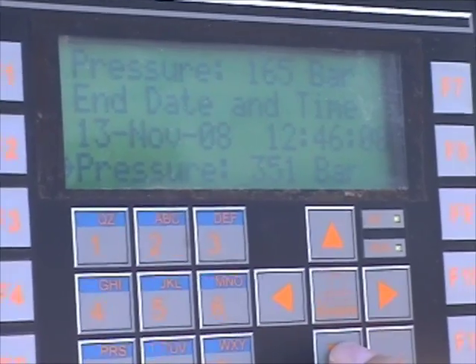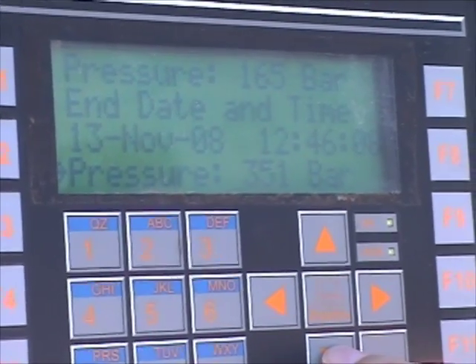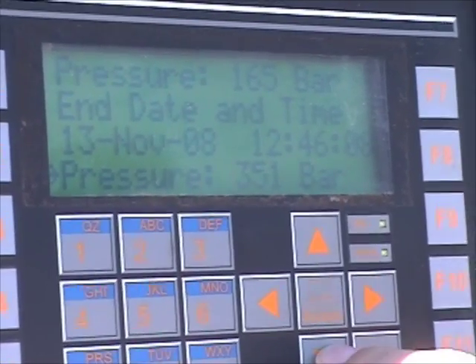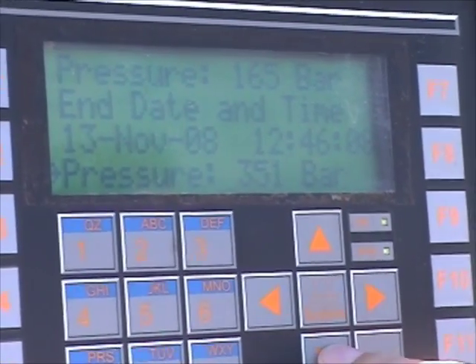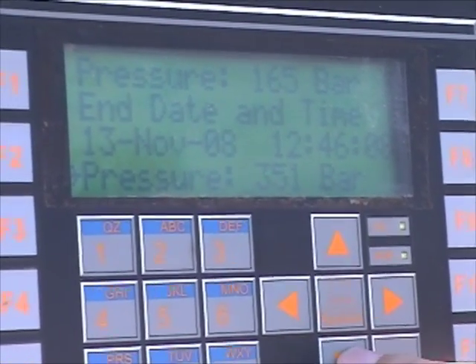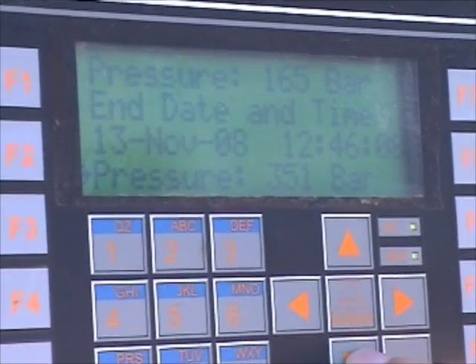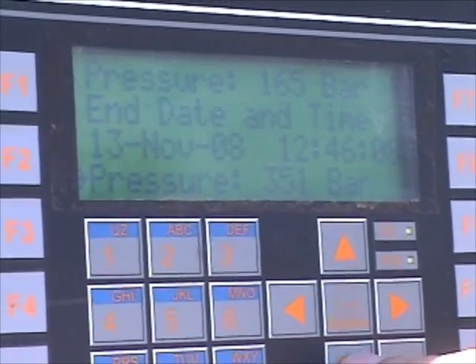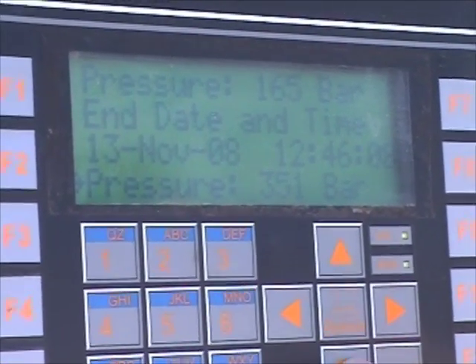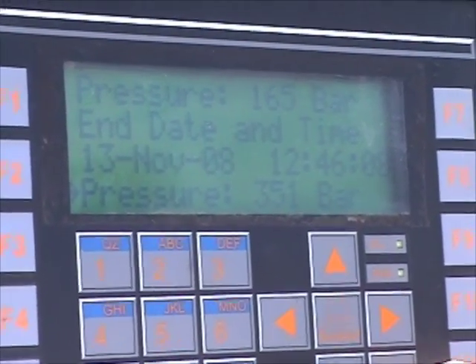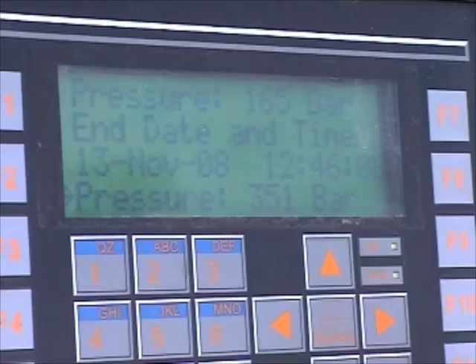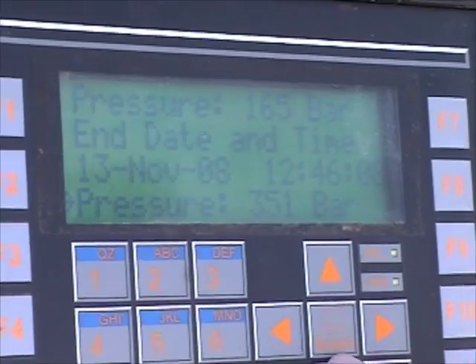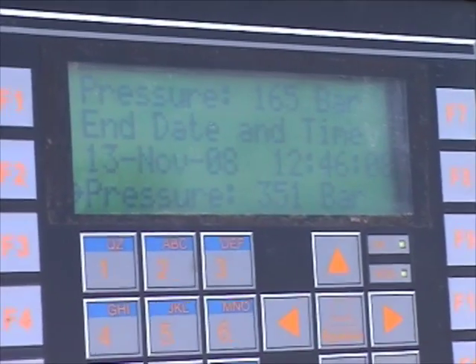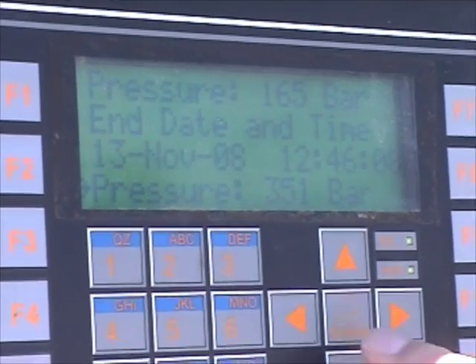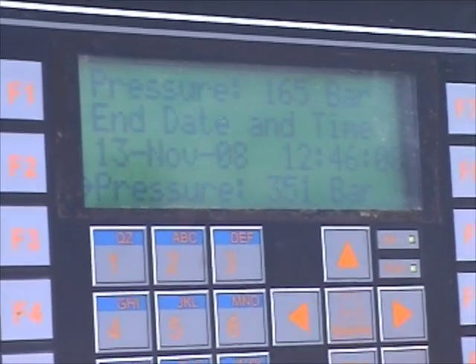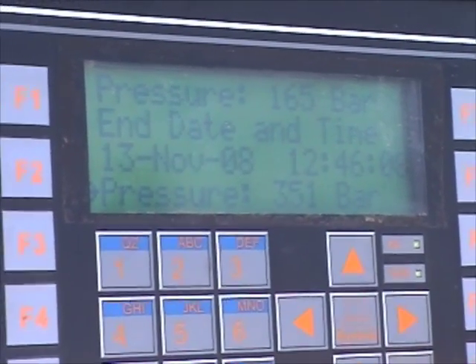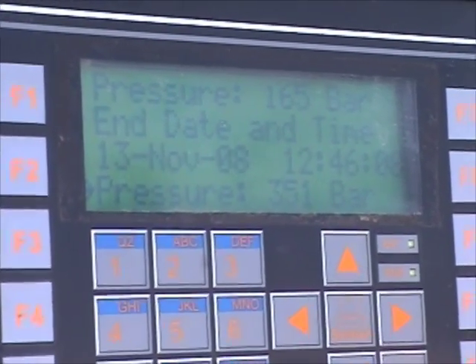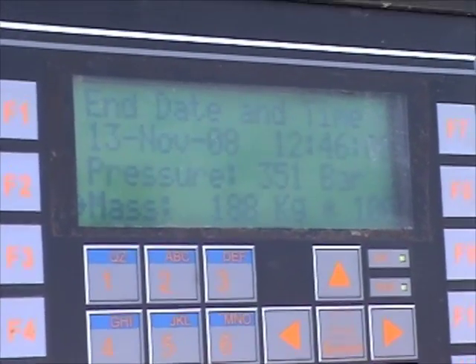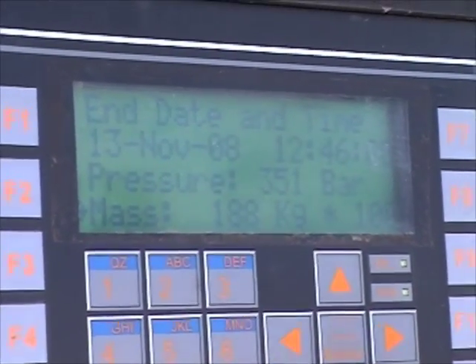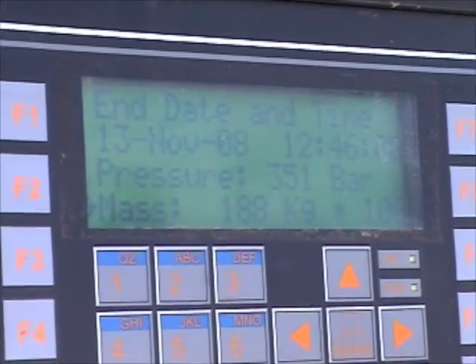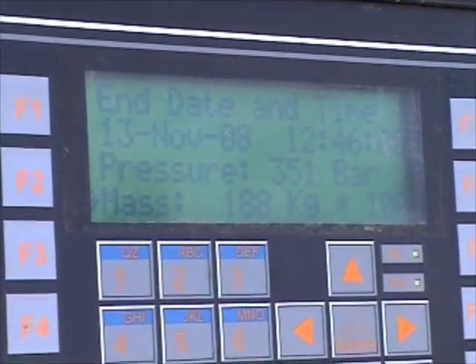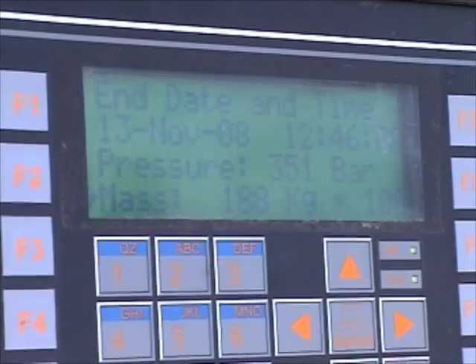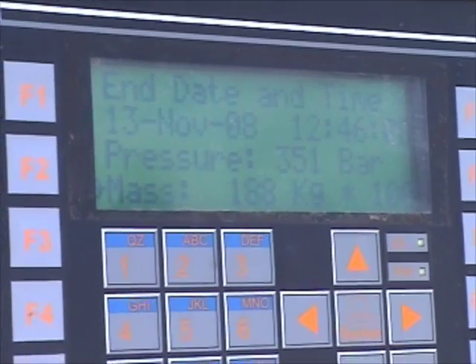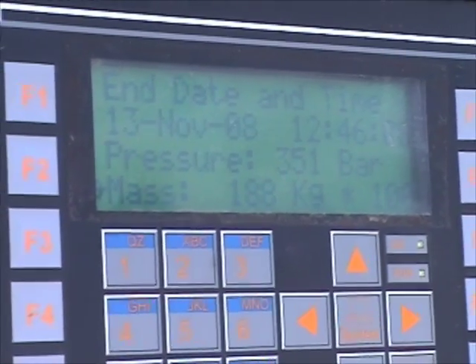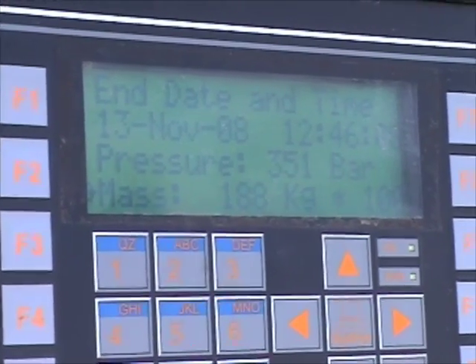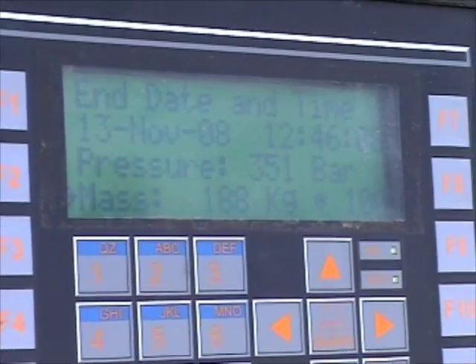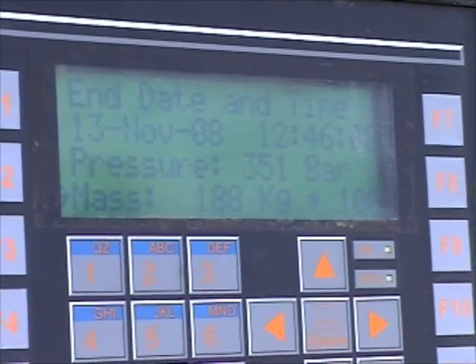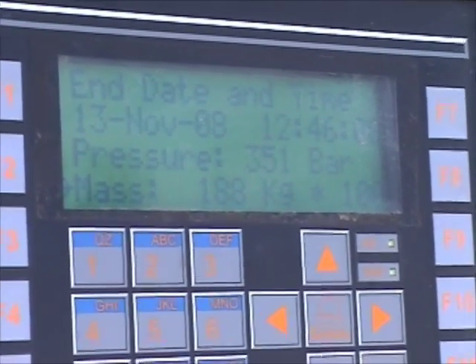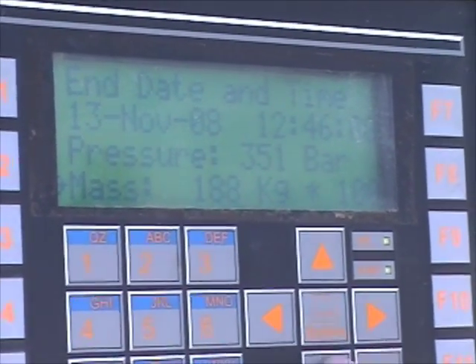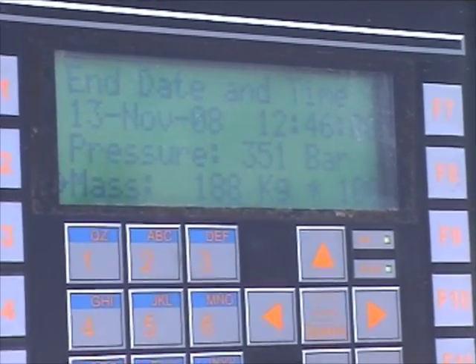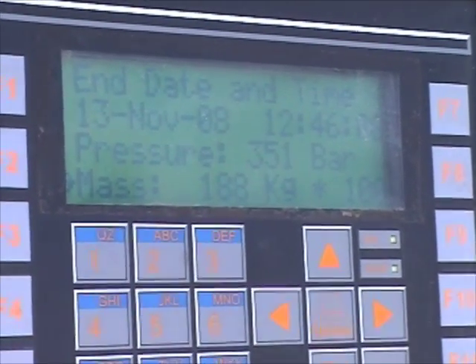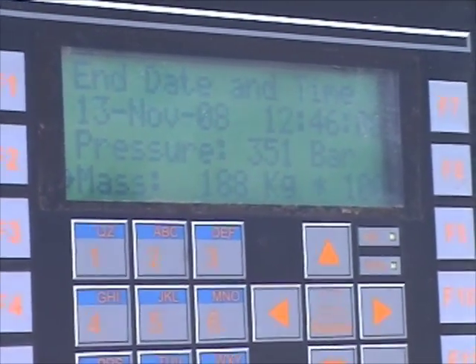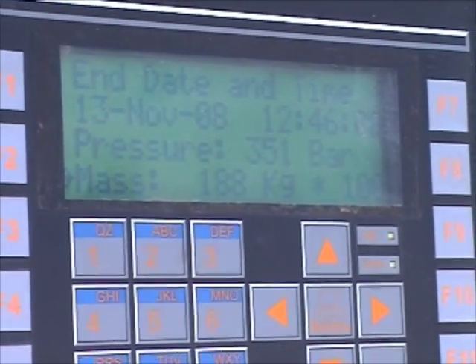The final pressure was 350 bar, which is 5,000 PSI, and we put 1.88 kilograms into the tank.